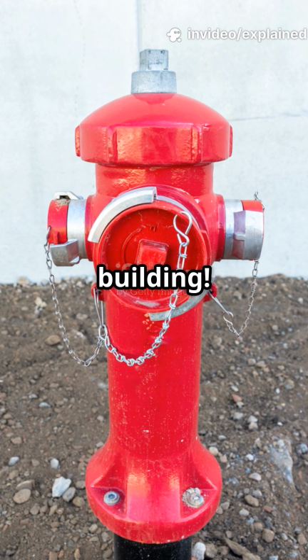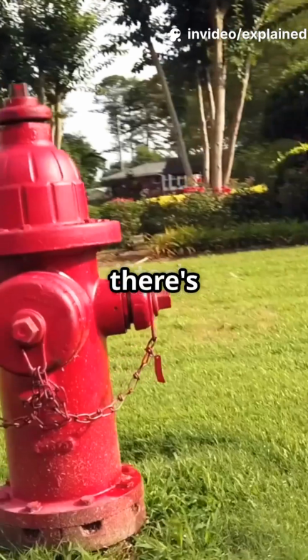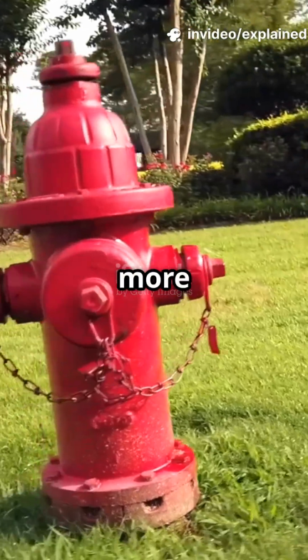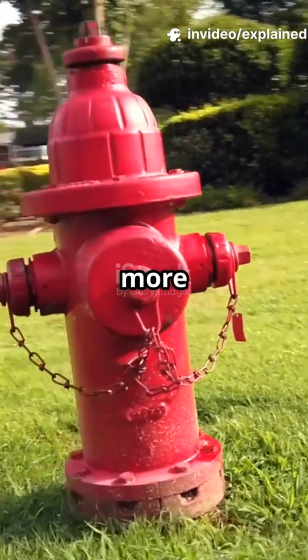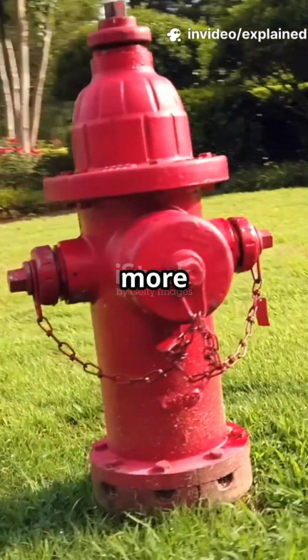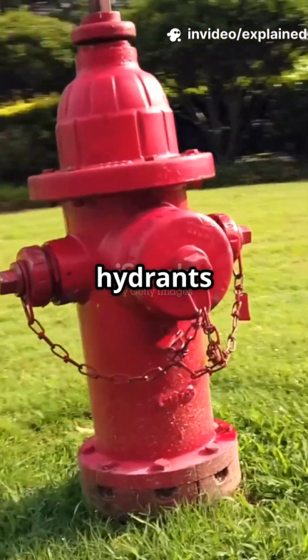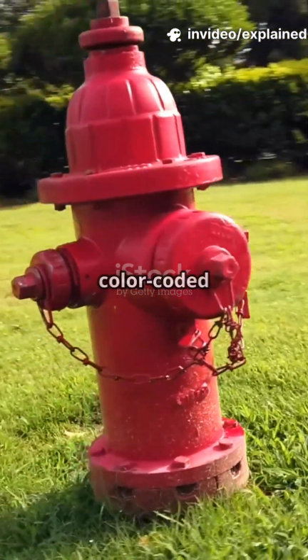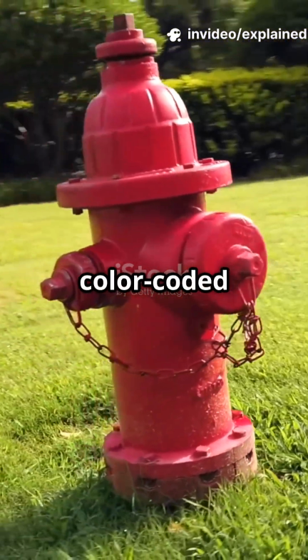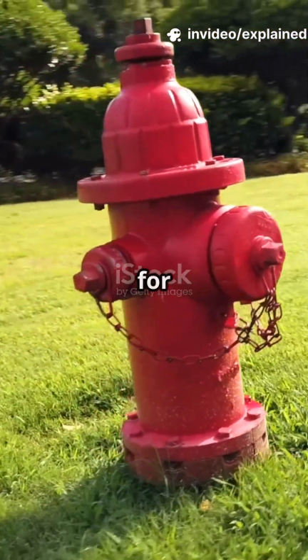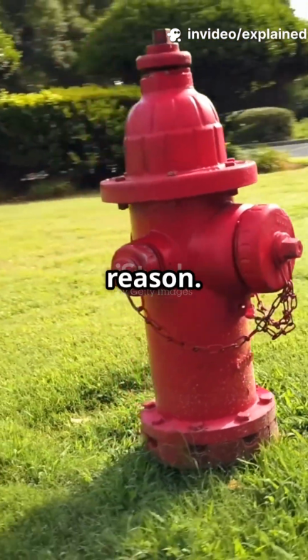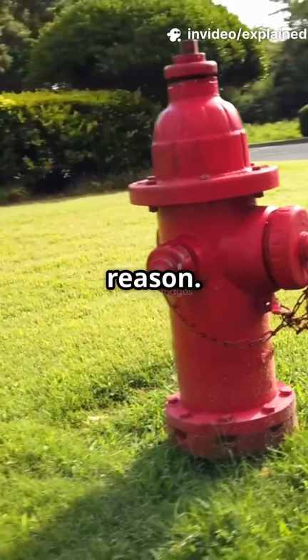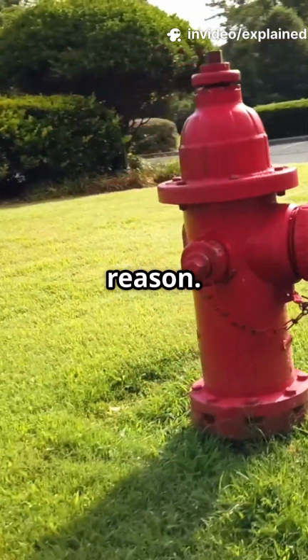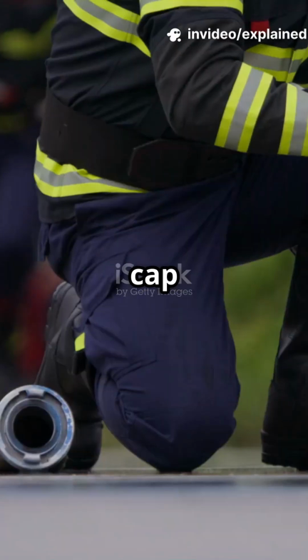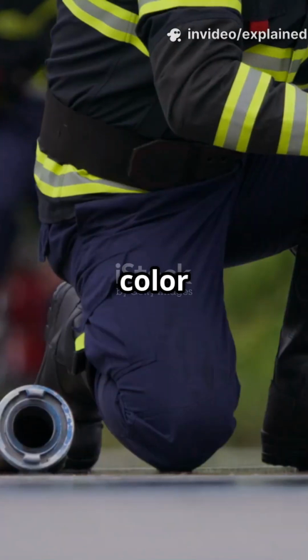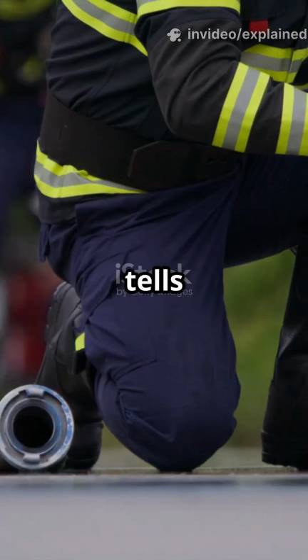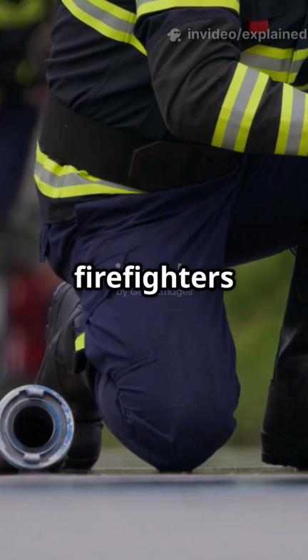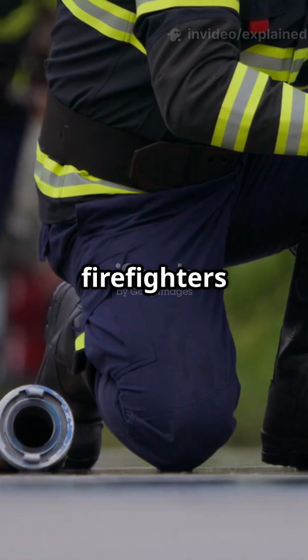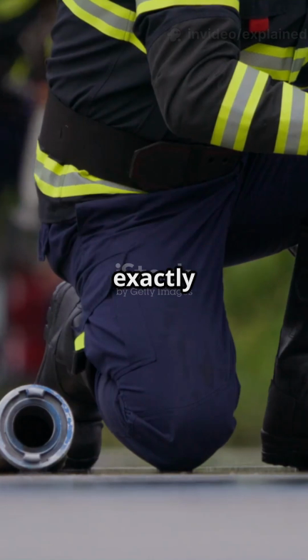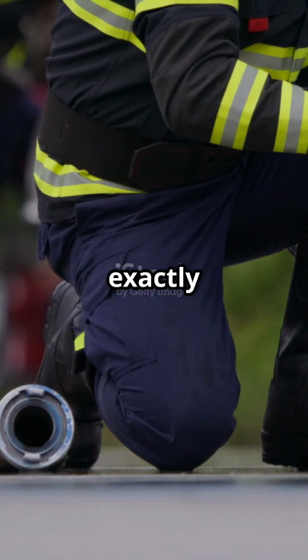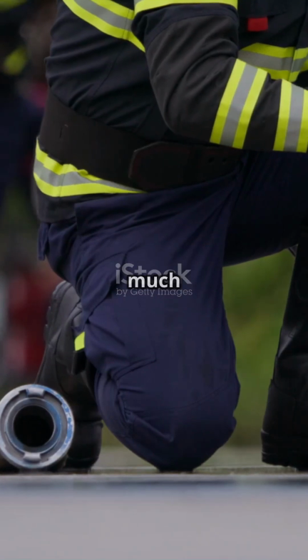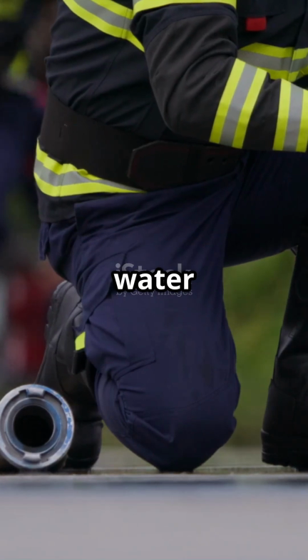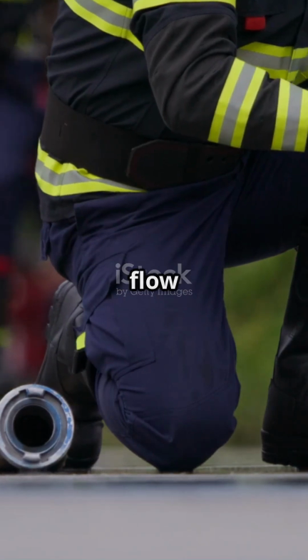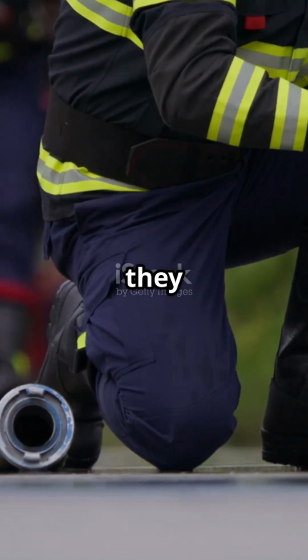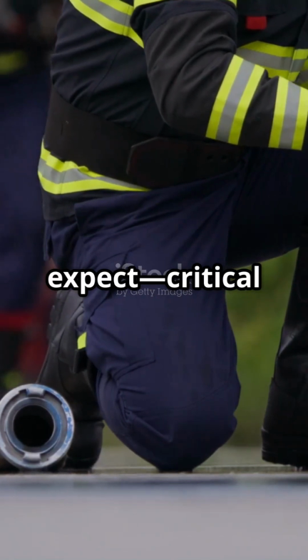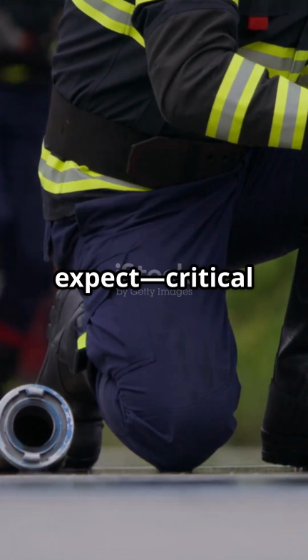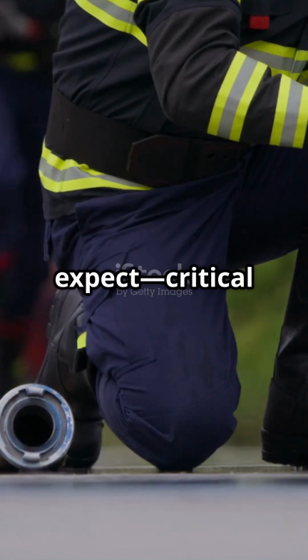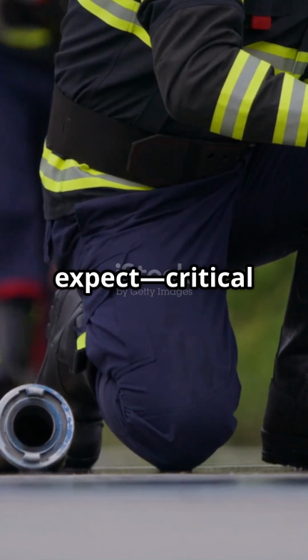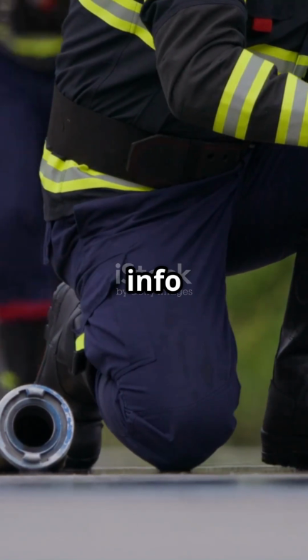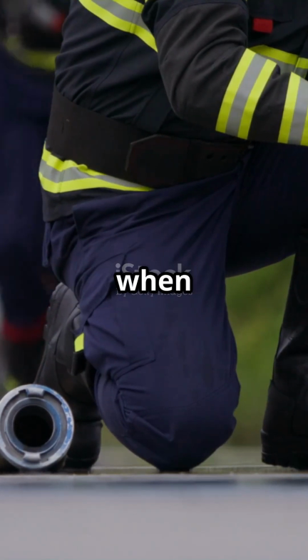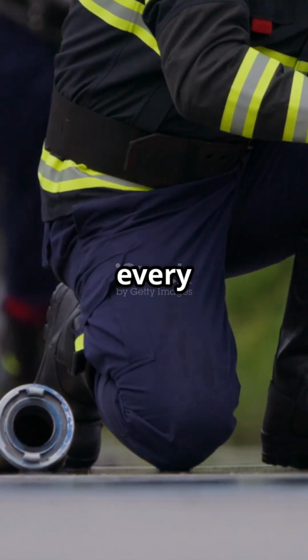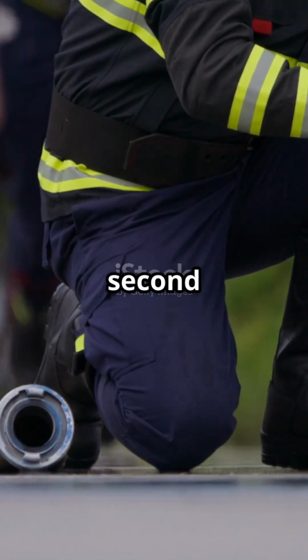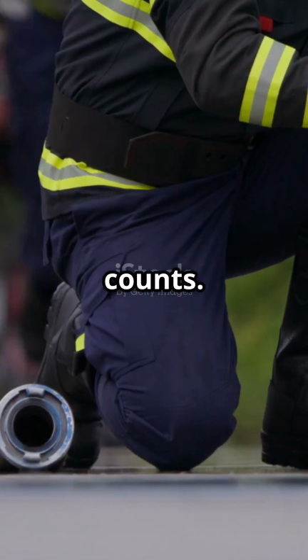But there's more. Hydrants are color-coded for a reason. The cap color tells firefighters exactly how much water flow they can expect — critical info when every second counts.